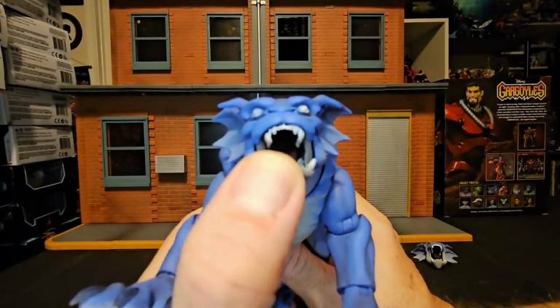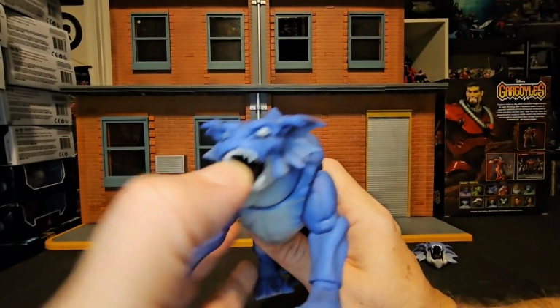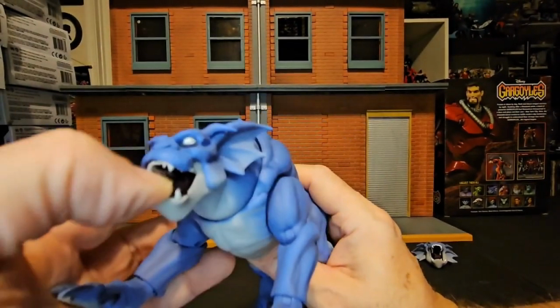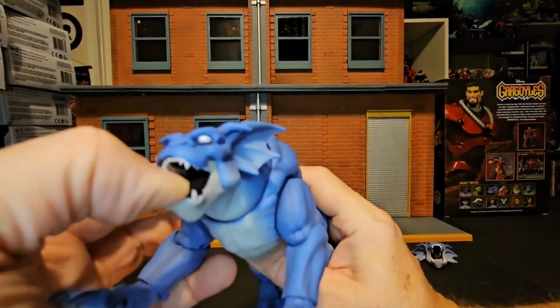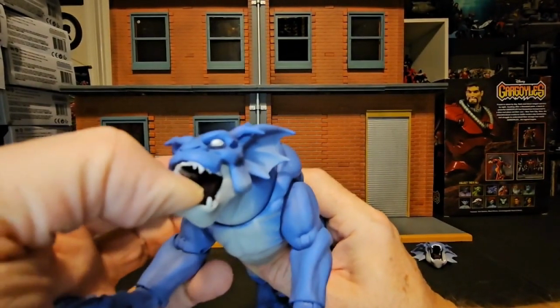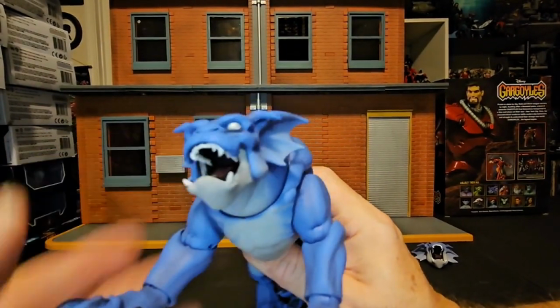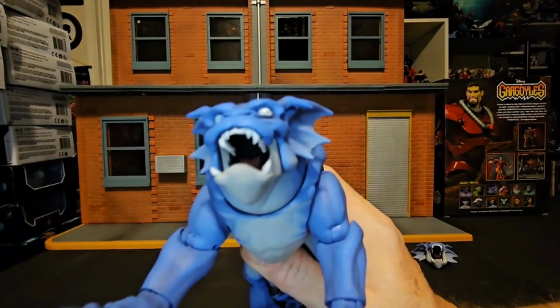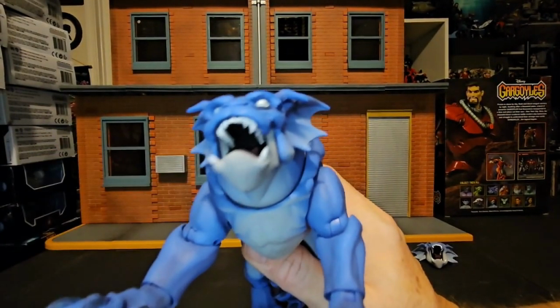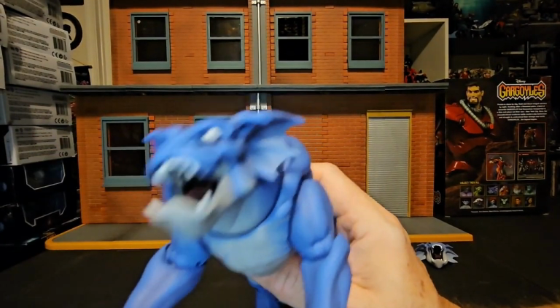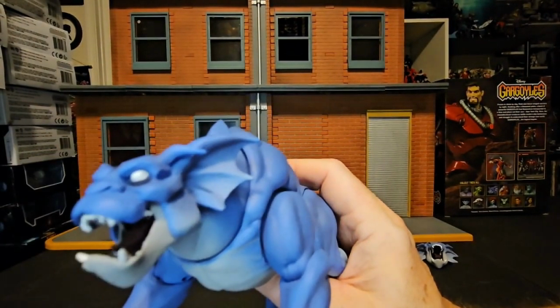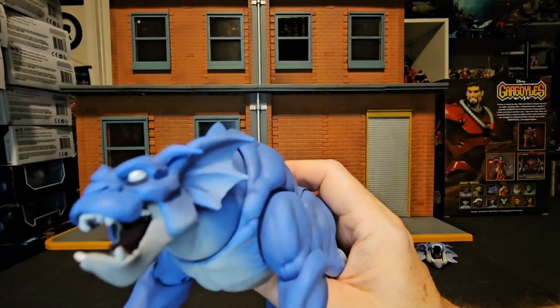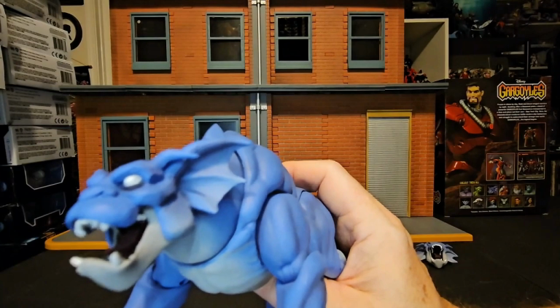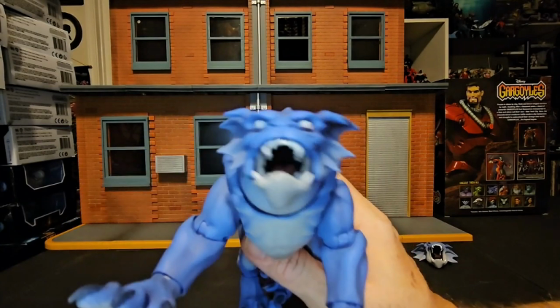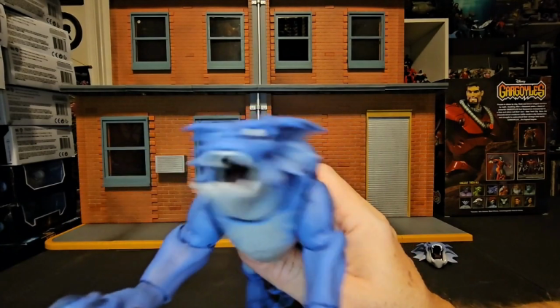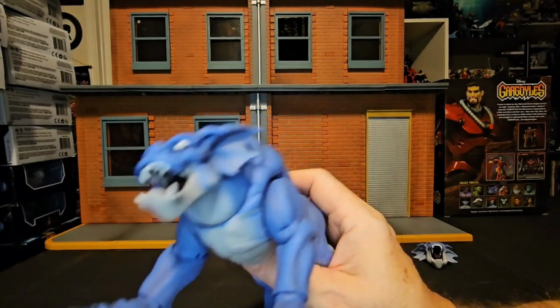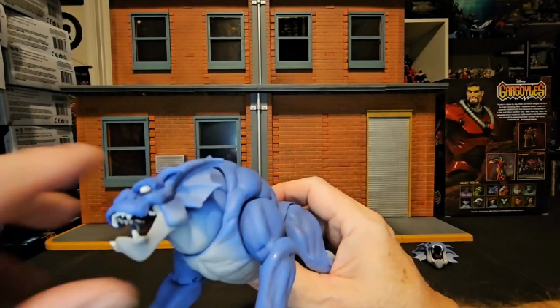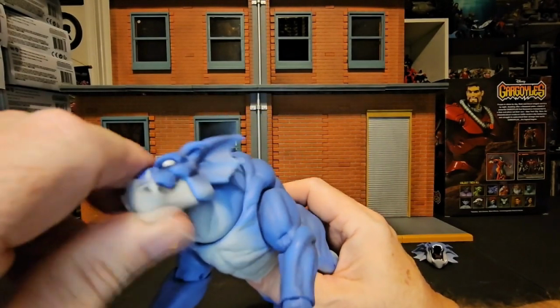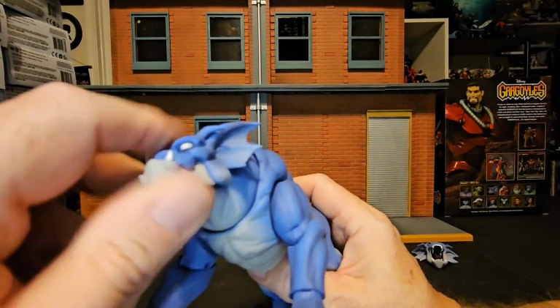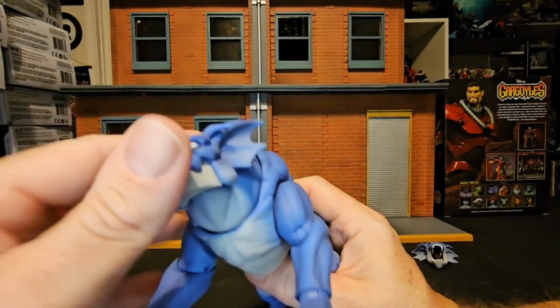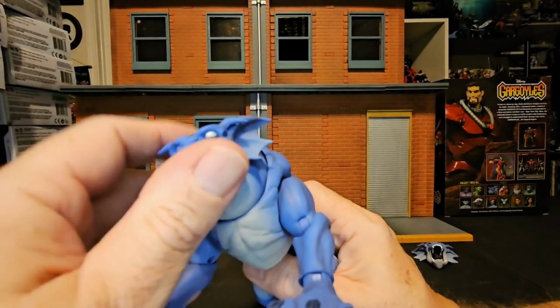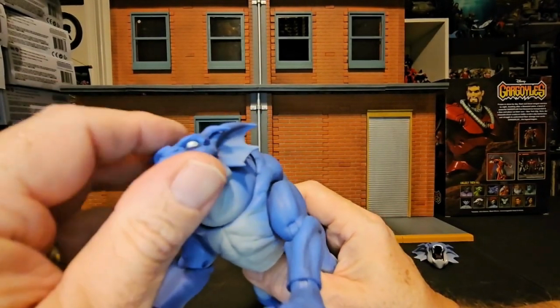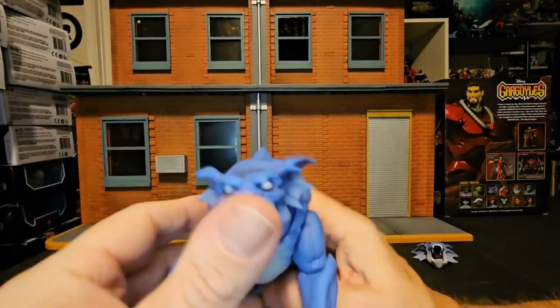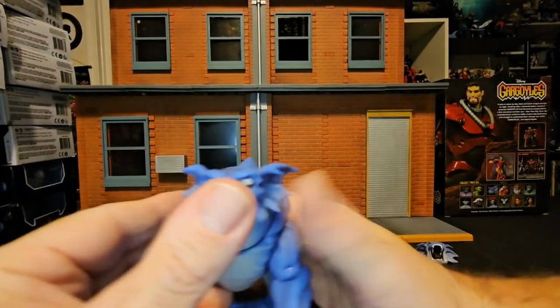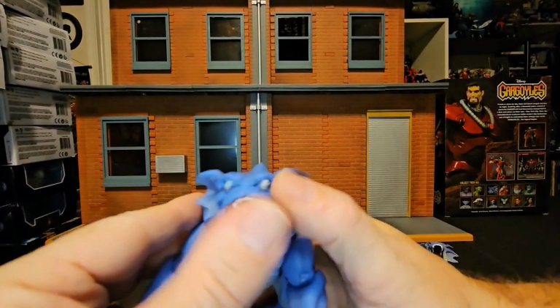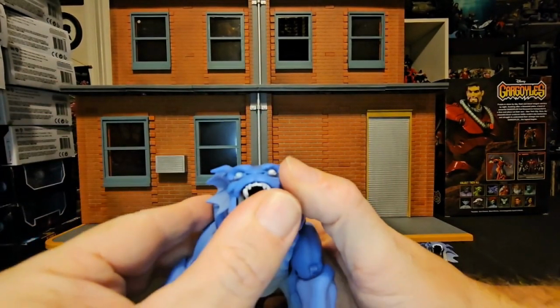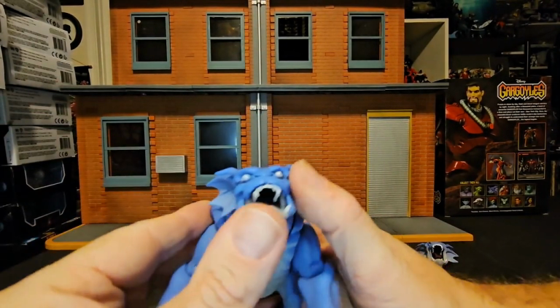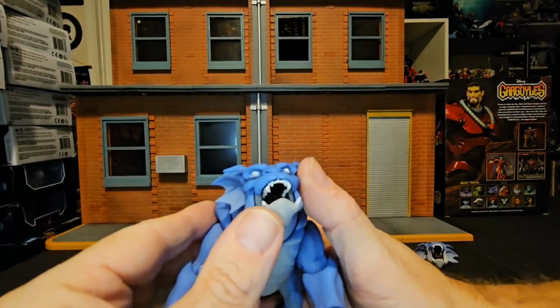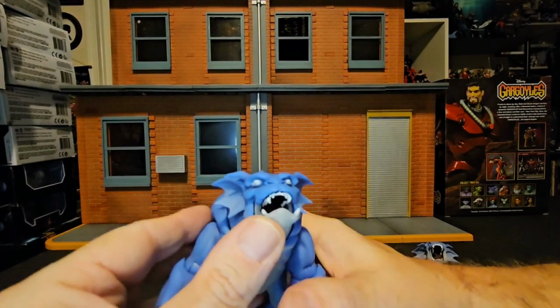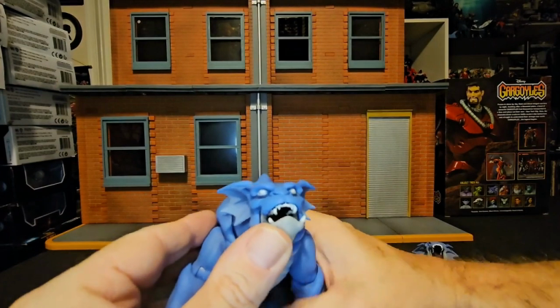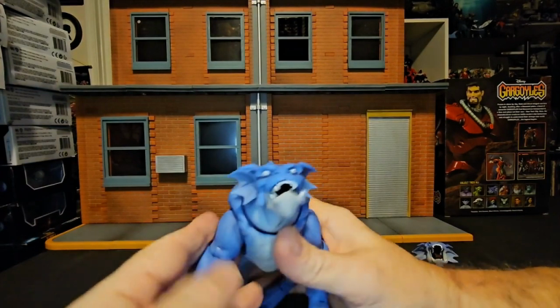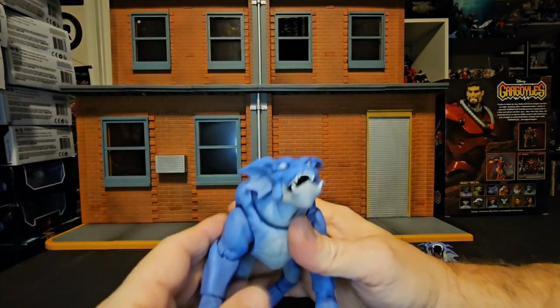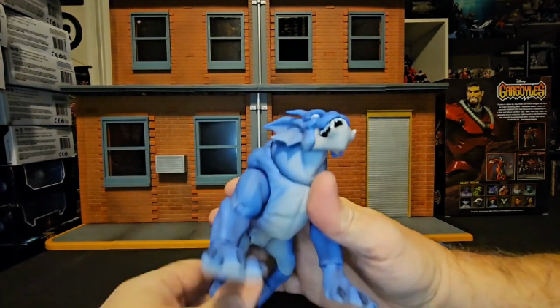As much as I can really get it open. But it's always nice that they included that.